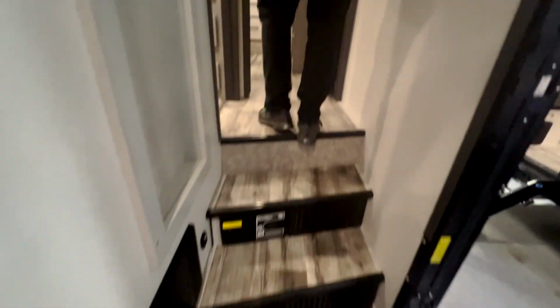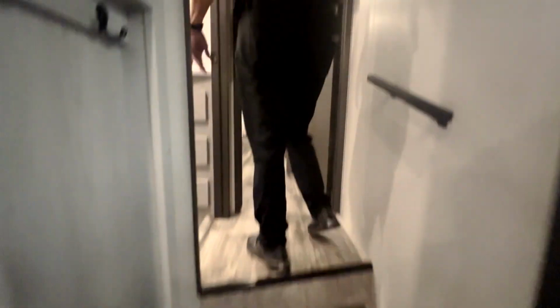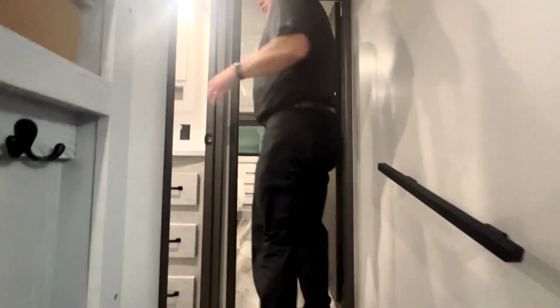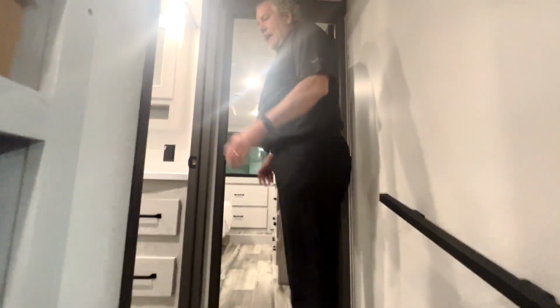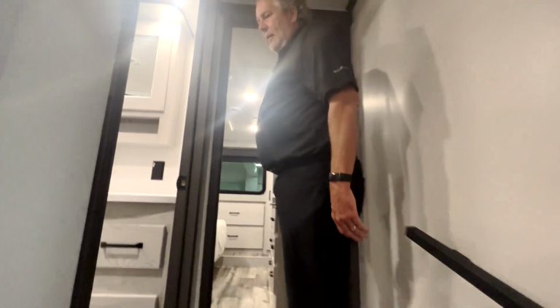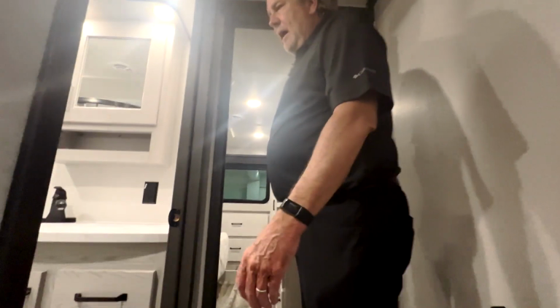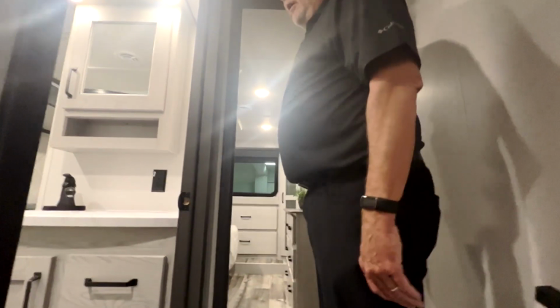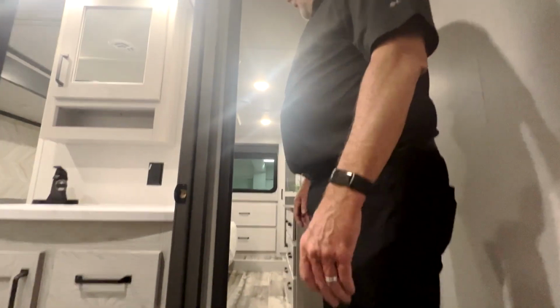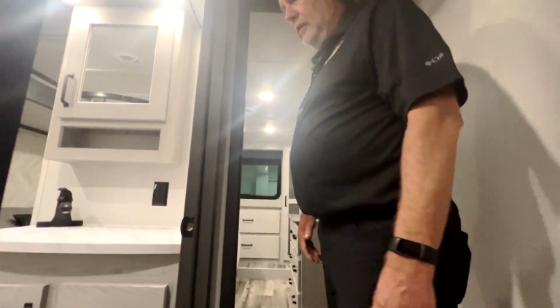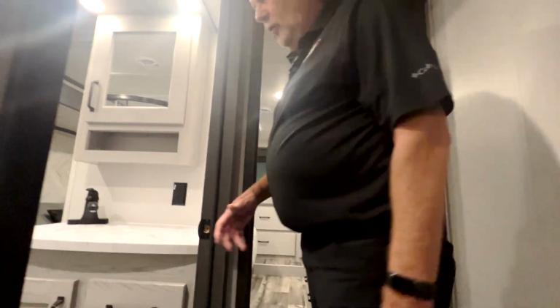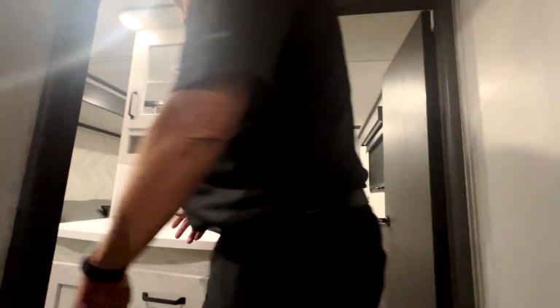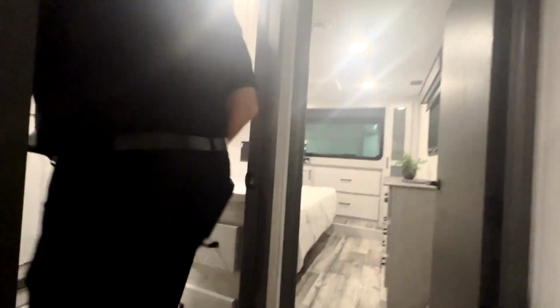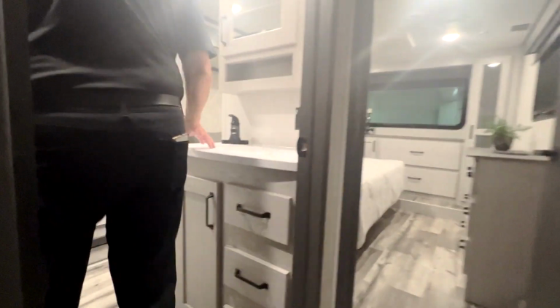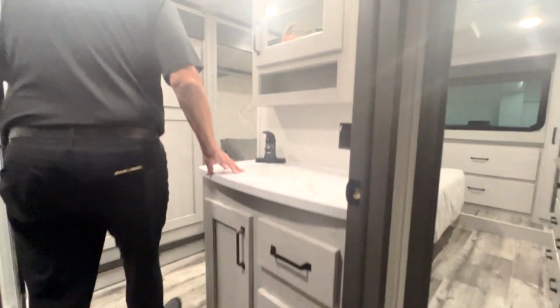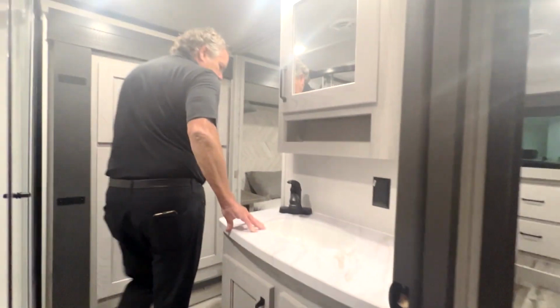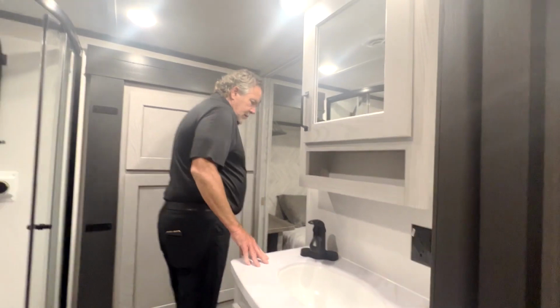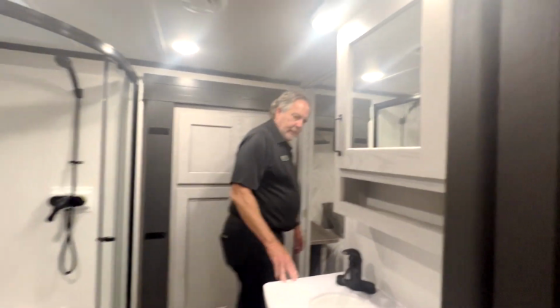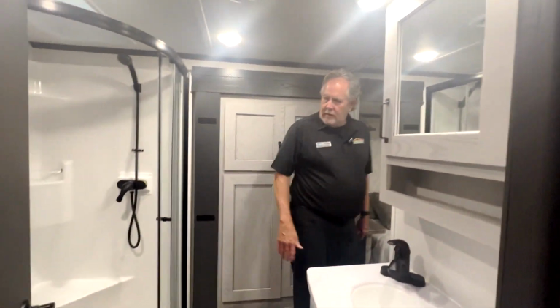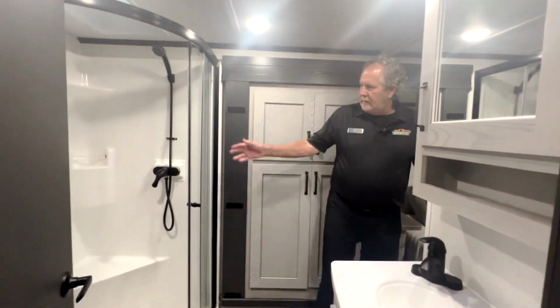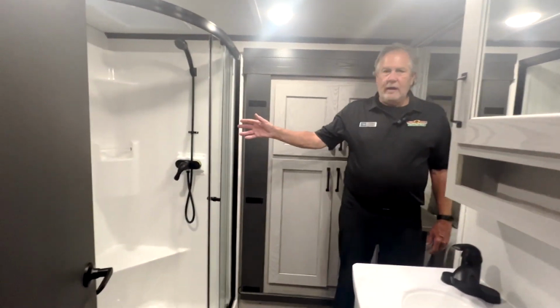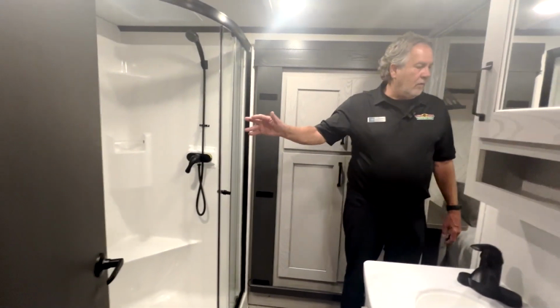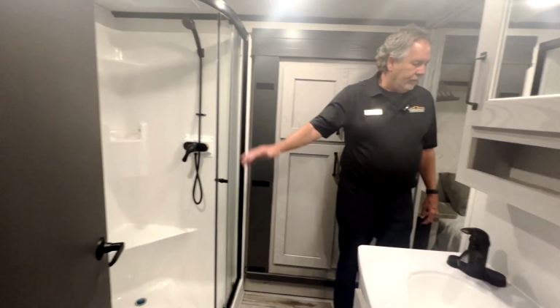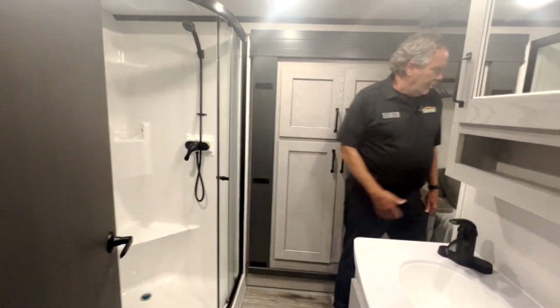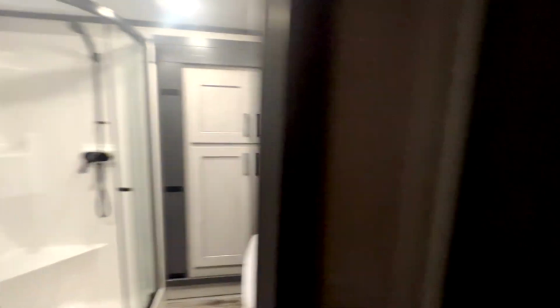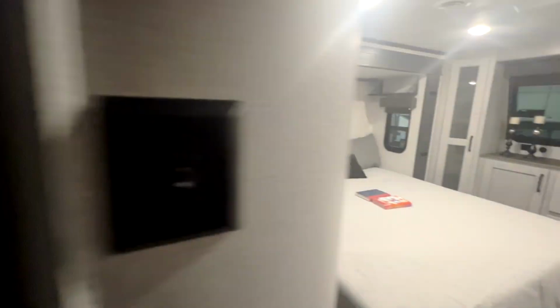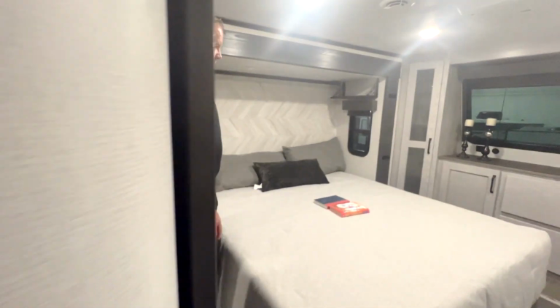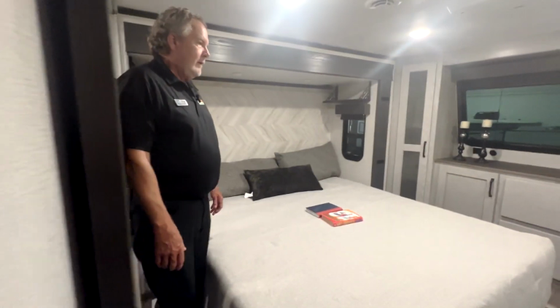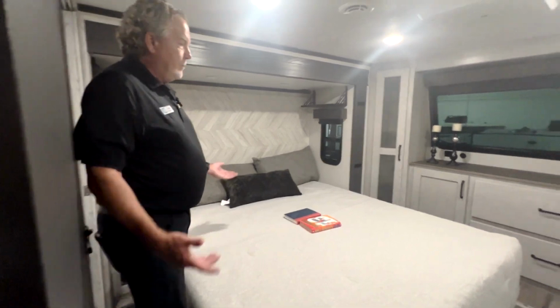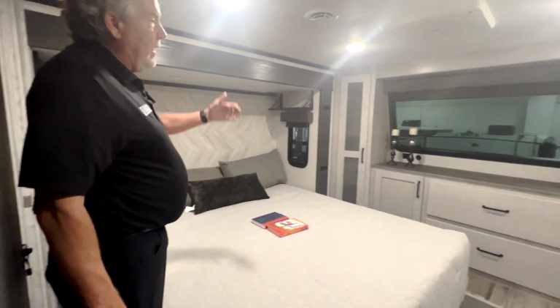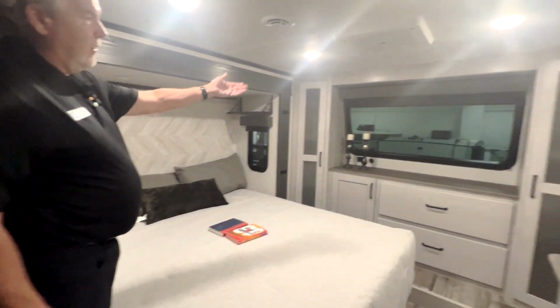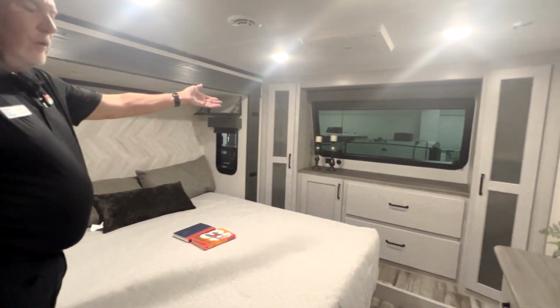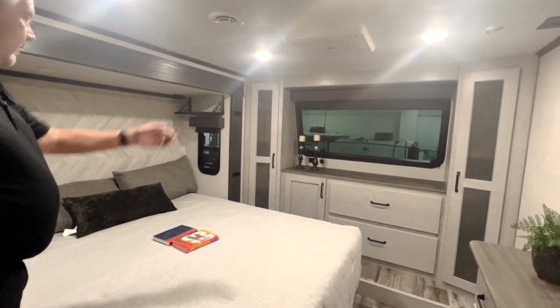There's a Jack and Jill style bathroom area, so you can walk through here. Nice-sized shower, and then you can walk into a nice bedroom with a window up there.